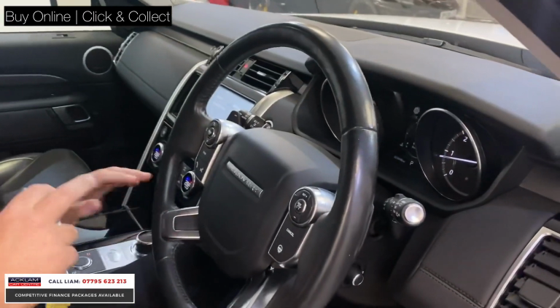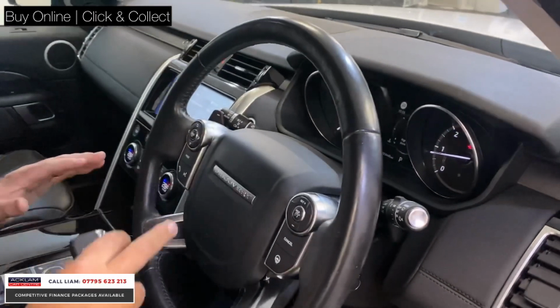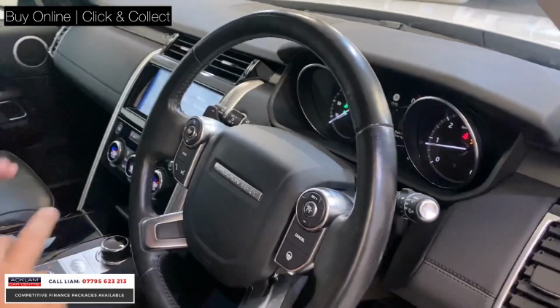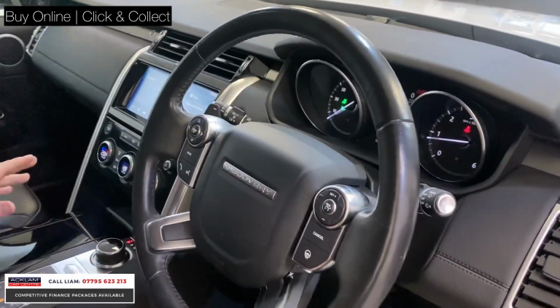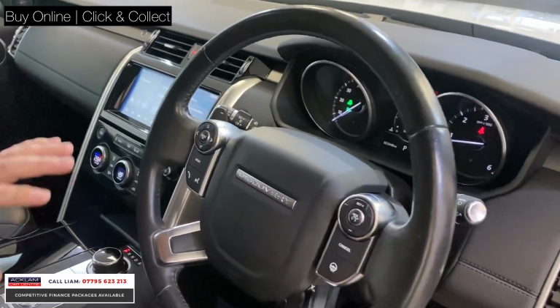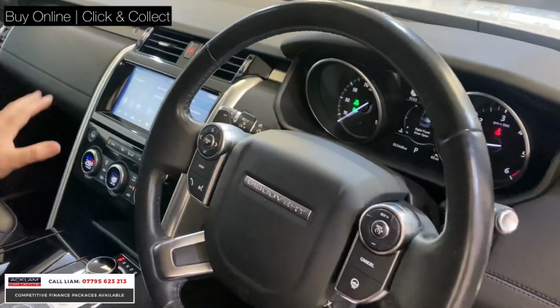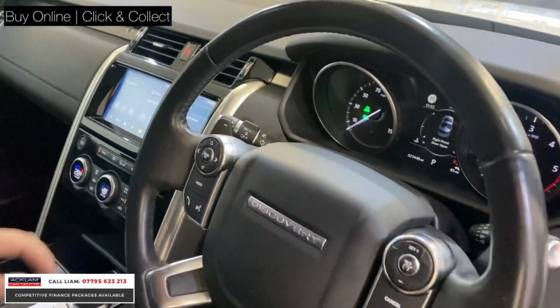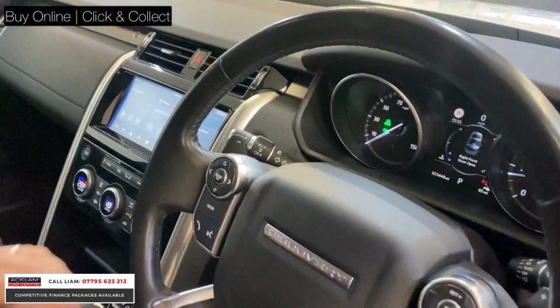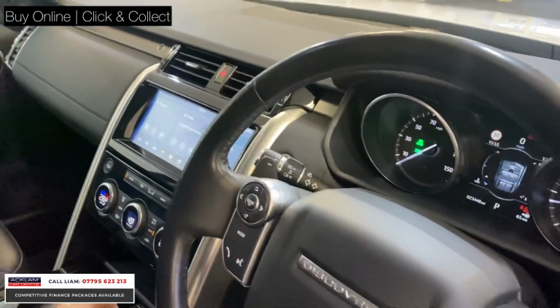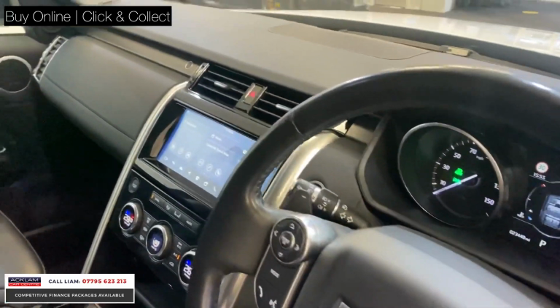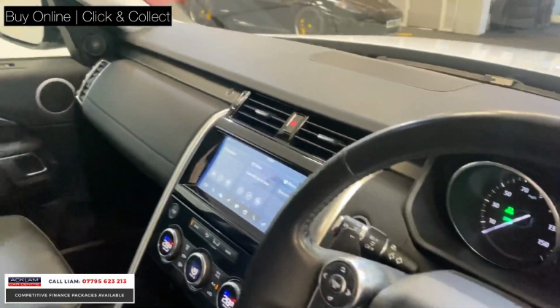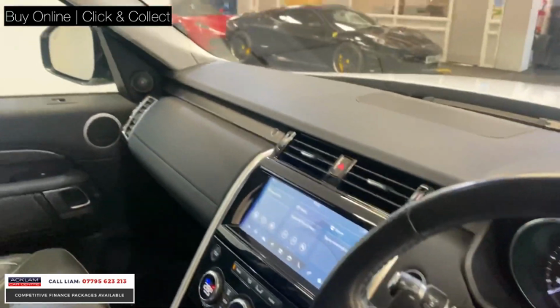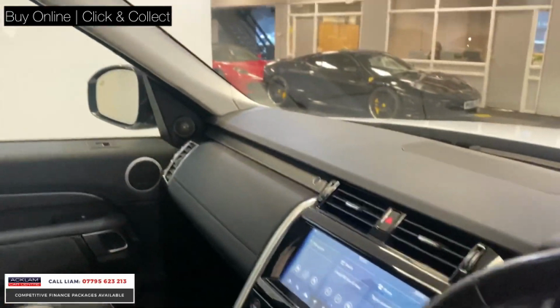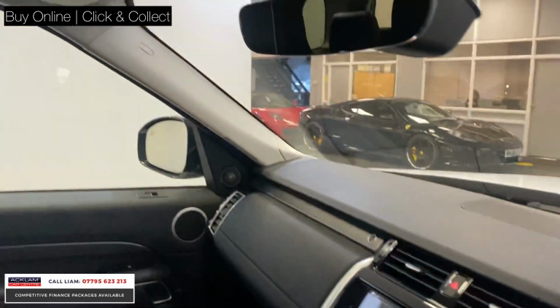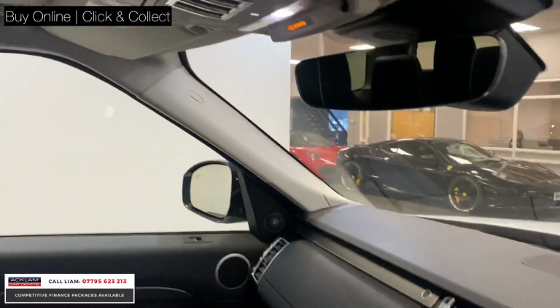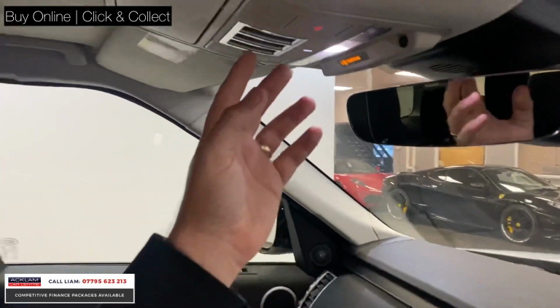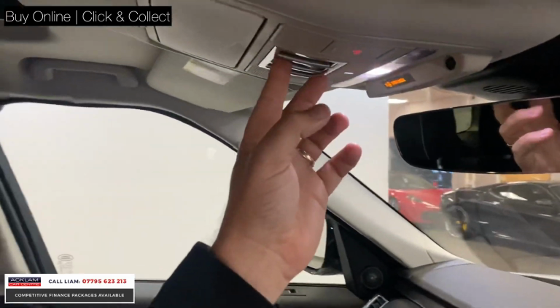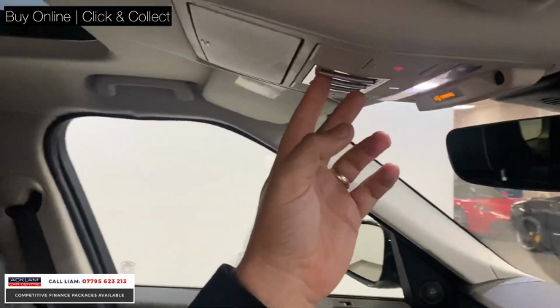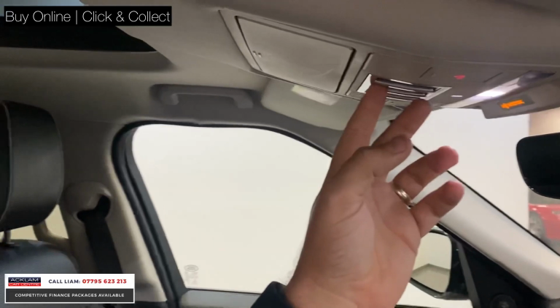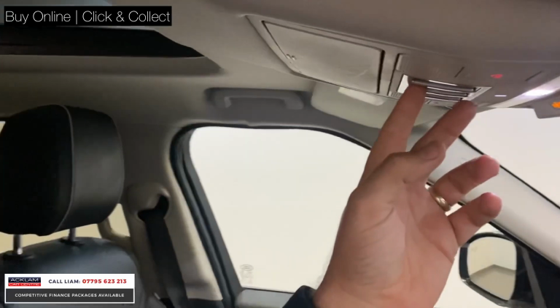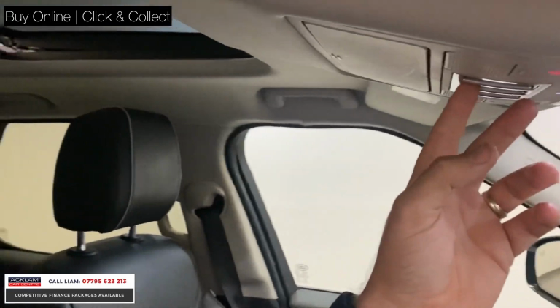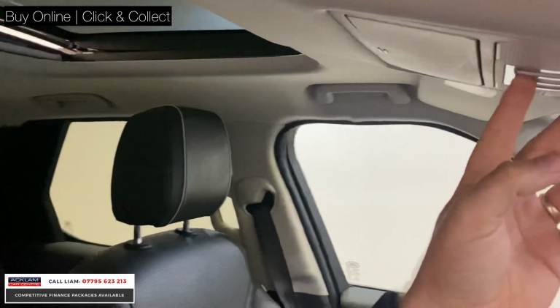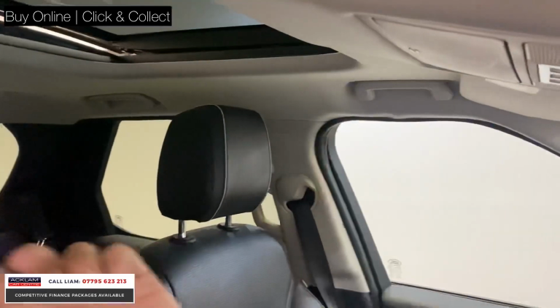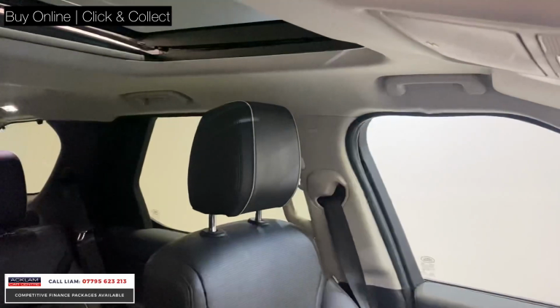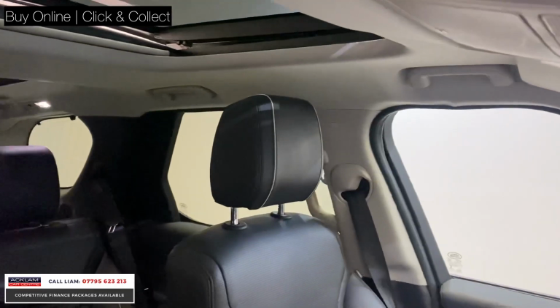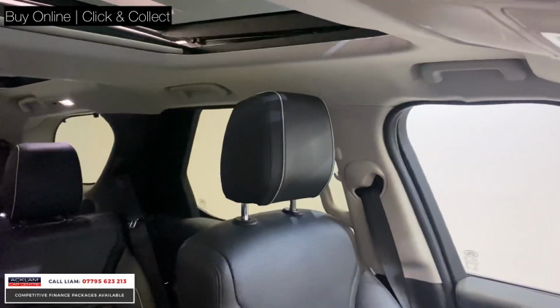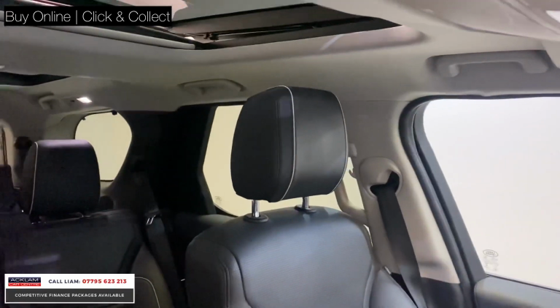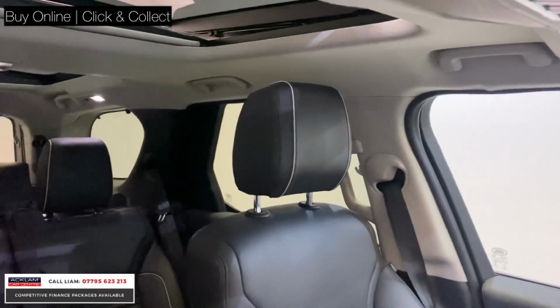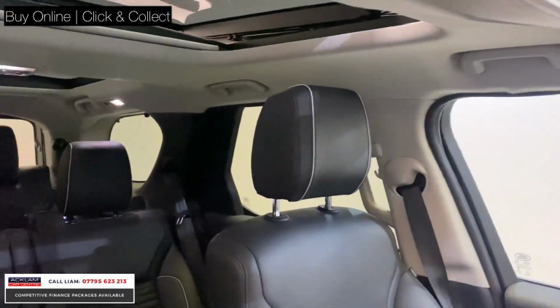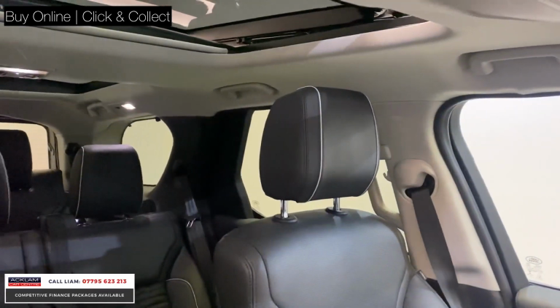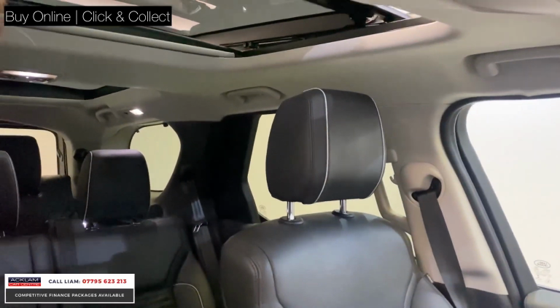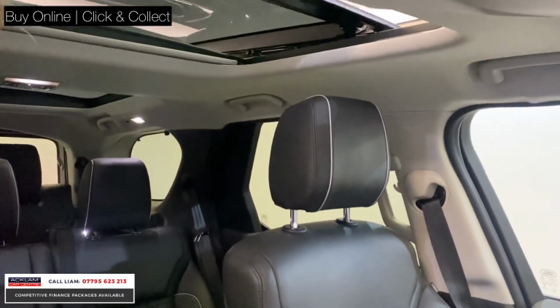Spec-wise, you've got your heated seats, cruise control, and a sliding panoramic roof — not just a fixed one, it's a sliding roof, which makes all the difference.